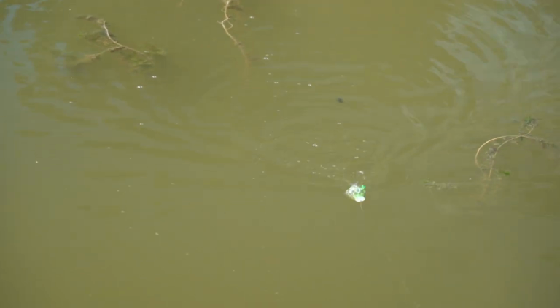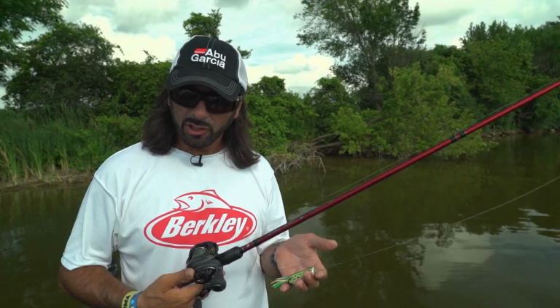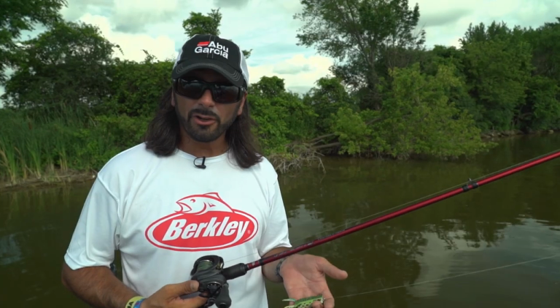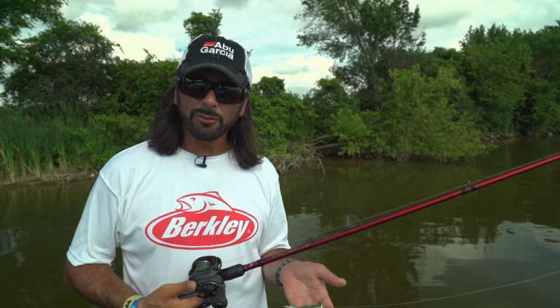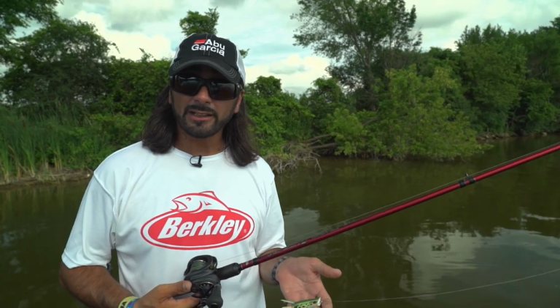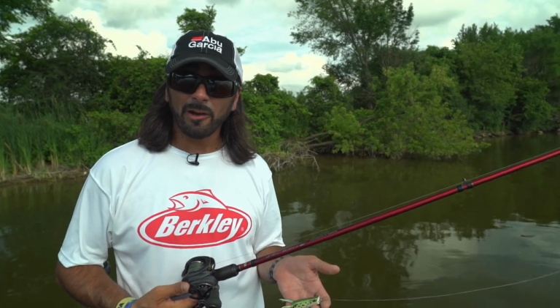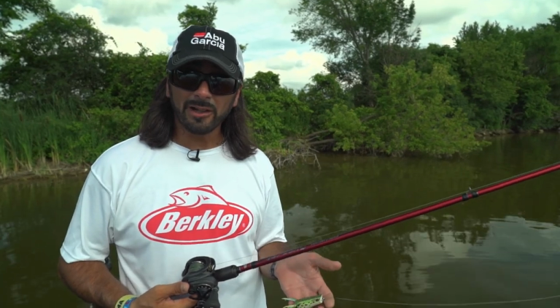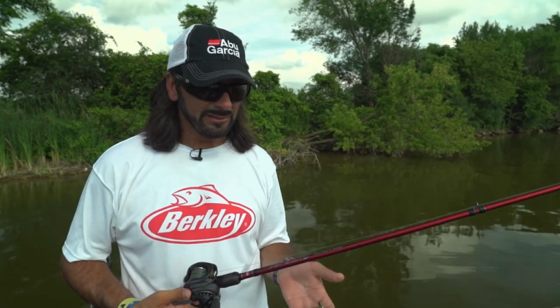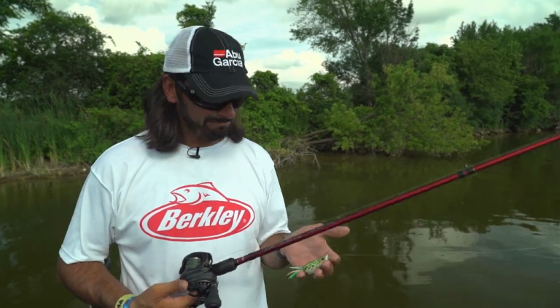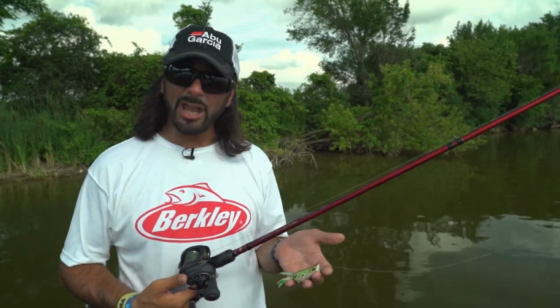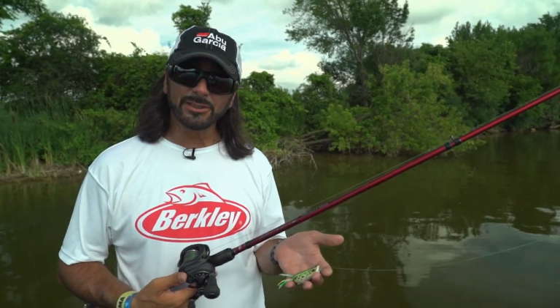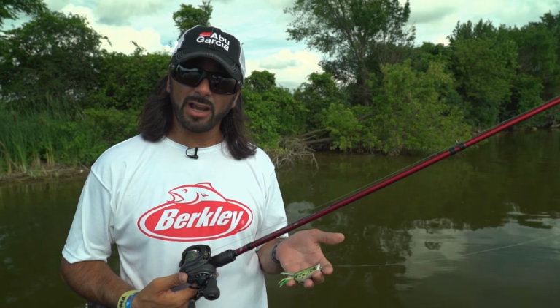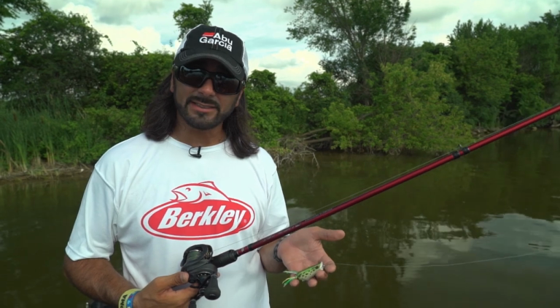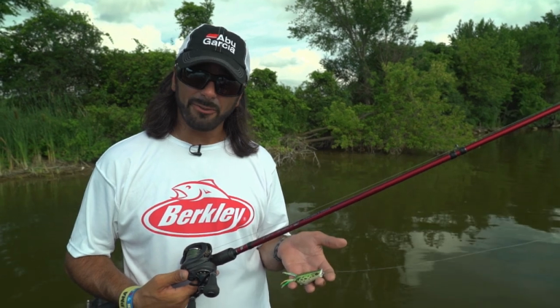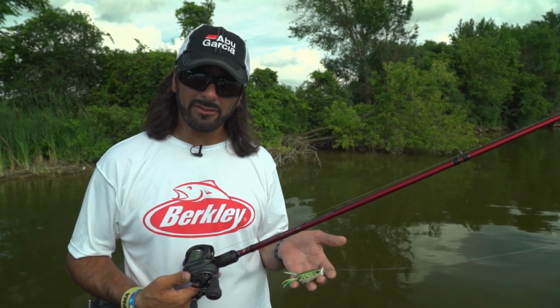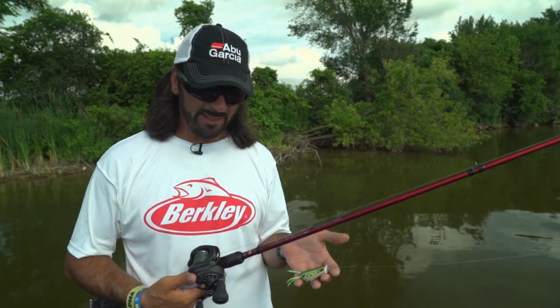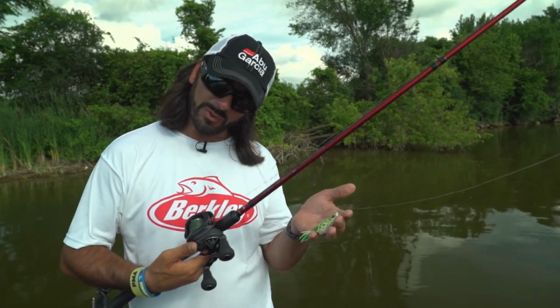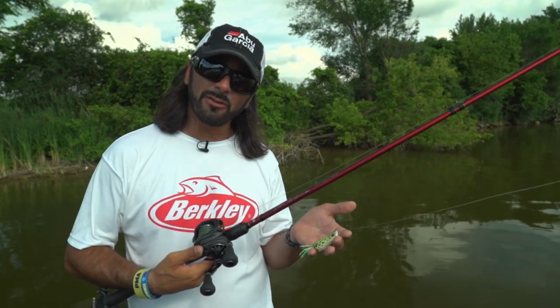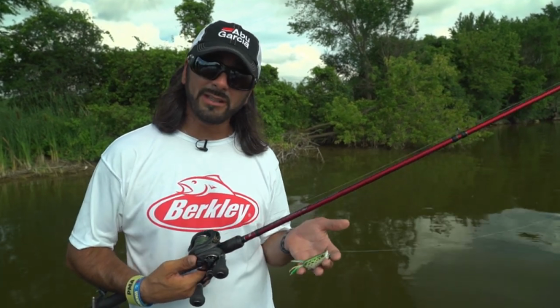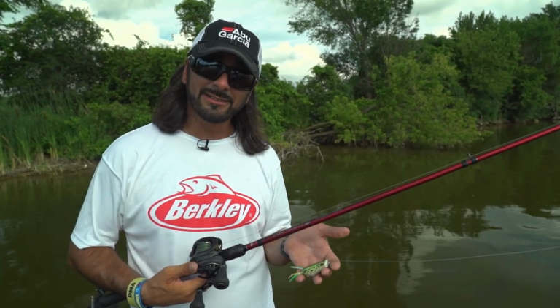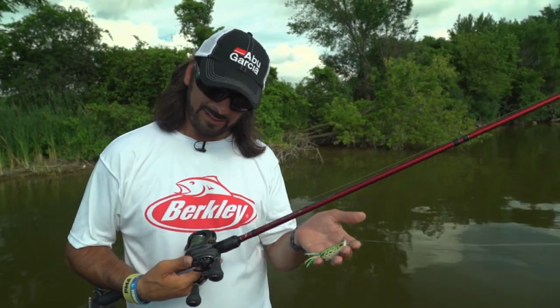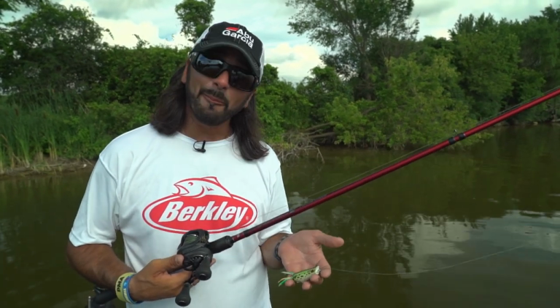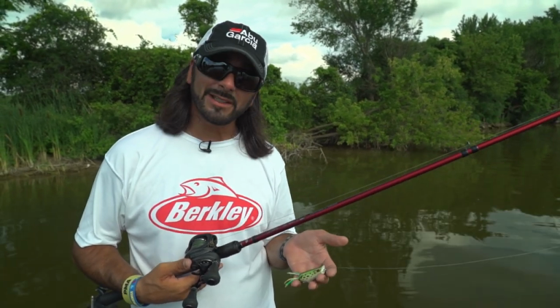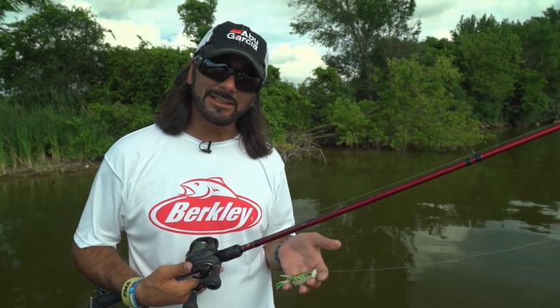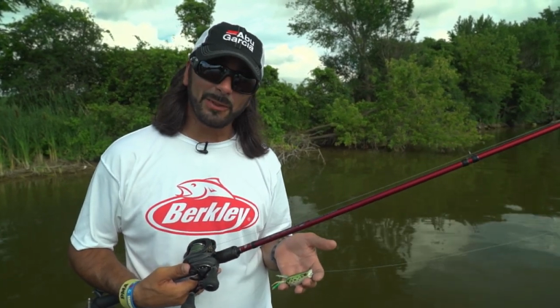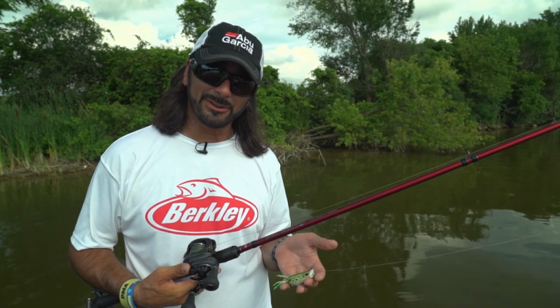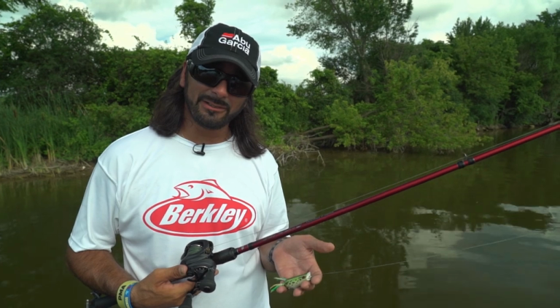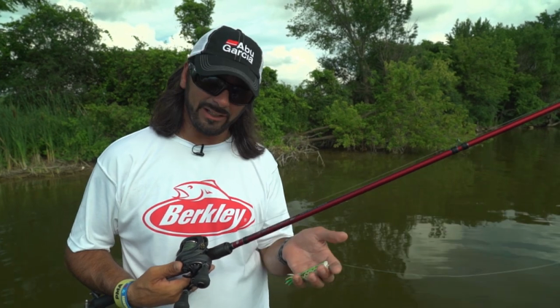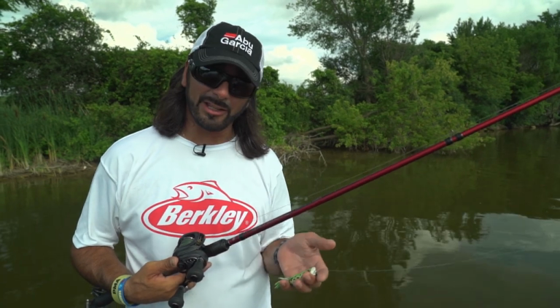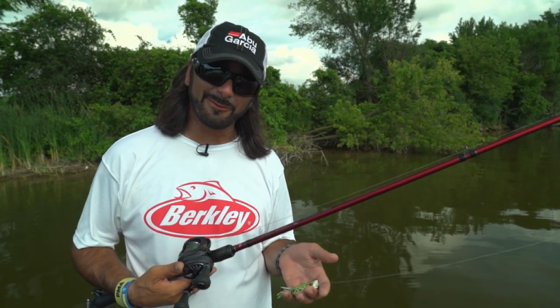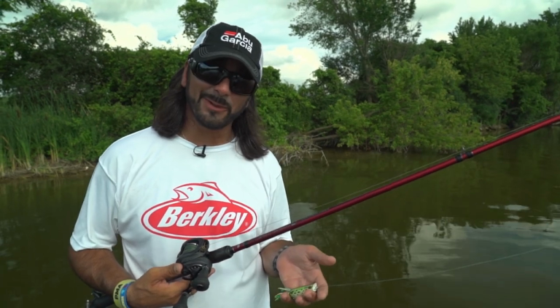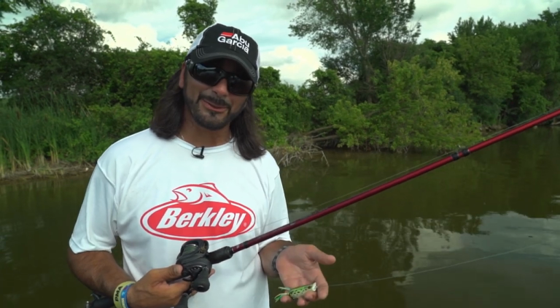If you guys are looking for a good frogging combo on the market, you can't beat this Veracity 7.3 heavy fast with the Revo Beast. I'm Bassmaster Elite Series Pro Chris Groh, and it's another tip from Midwest Outdoors.